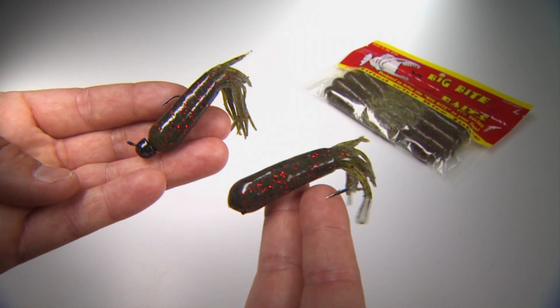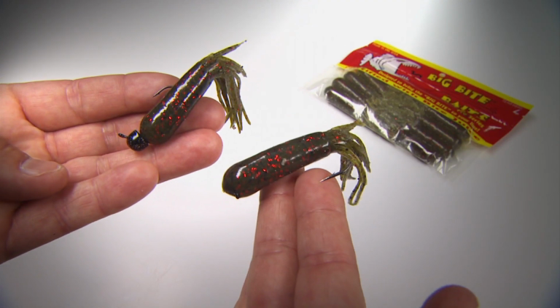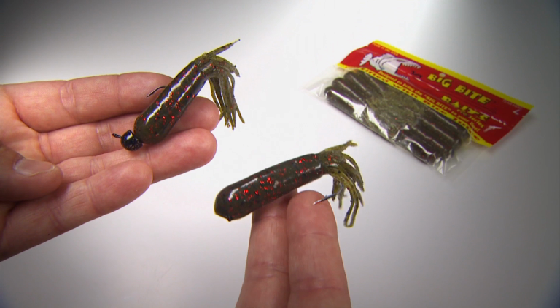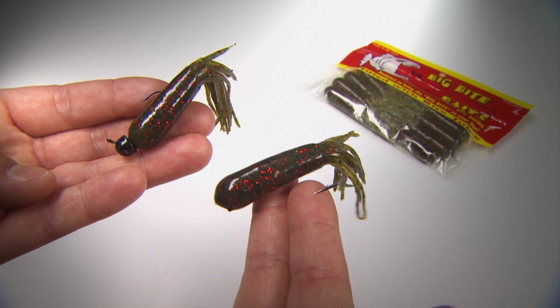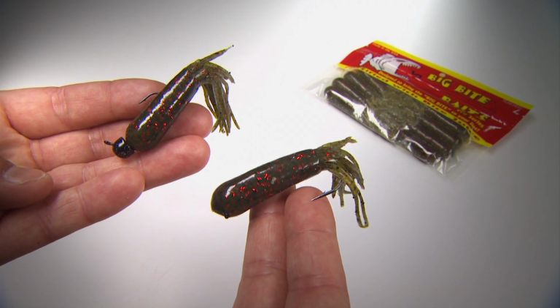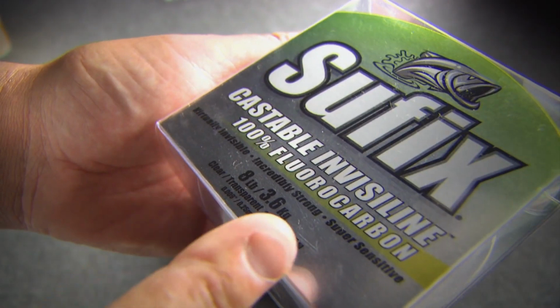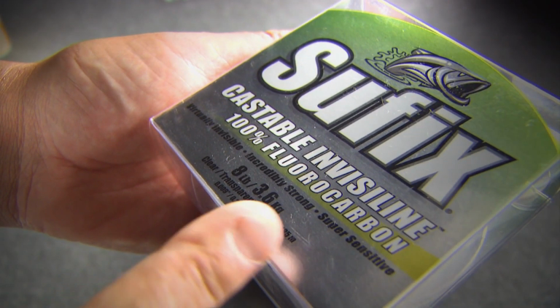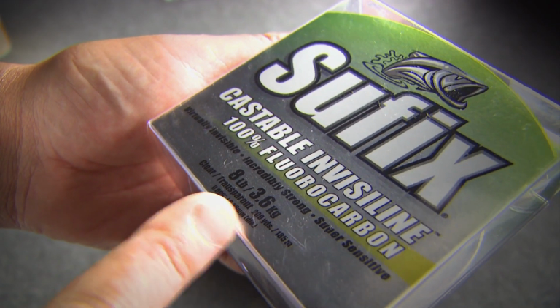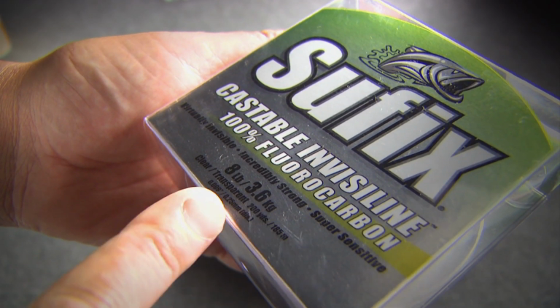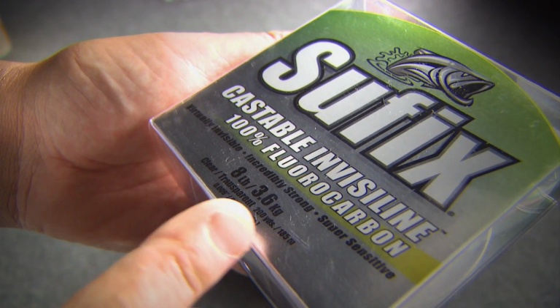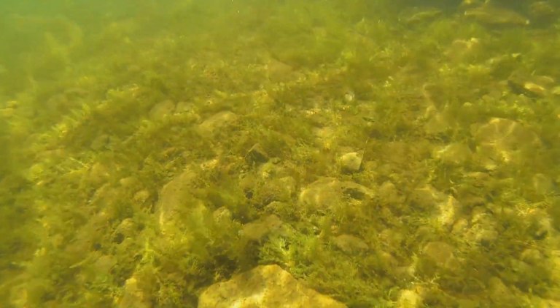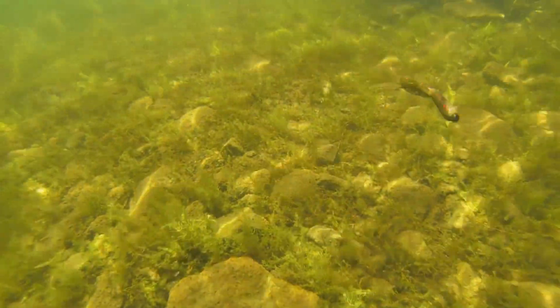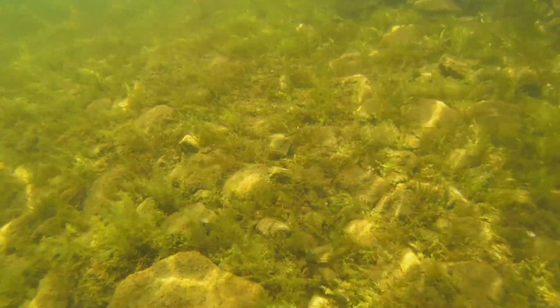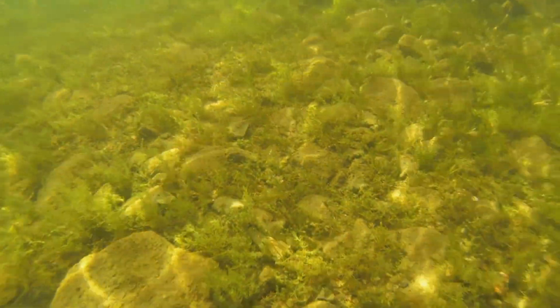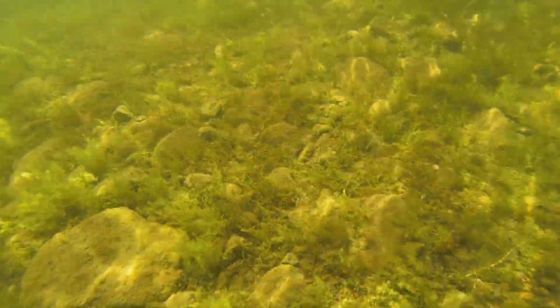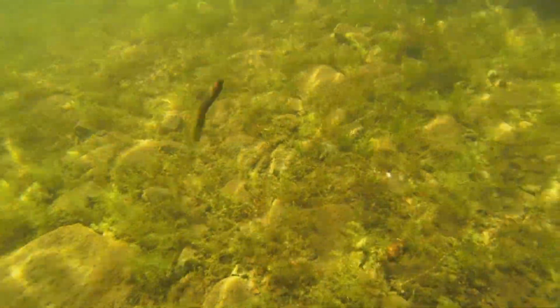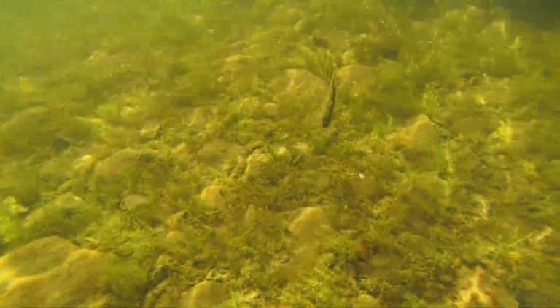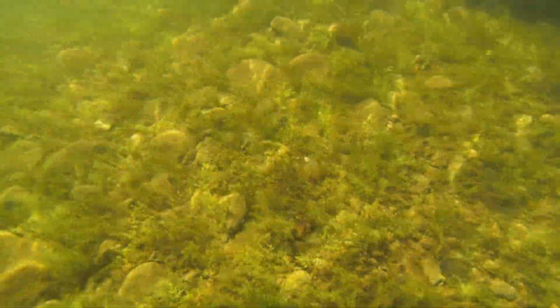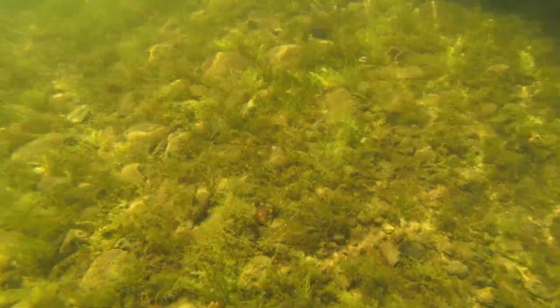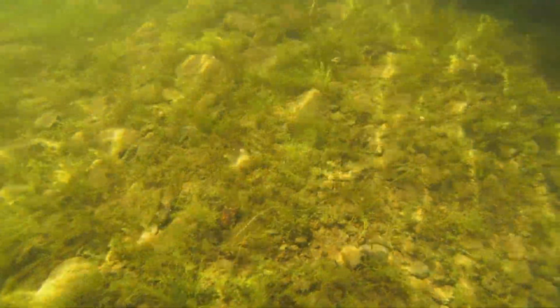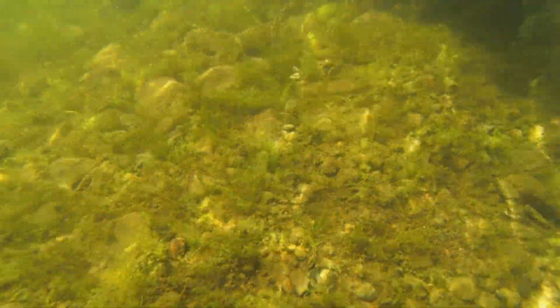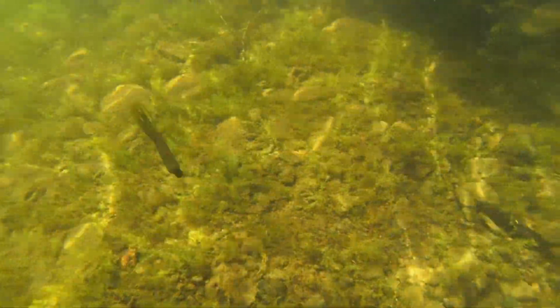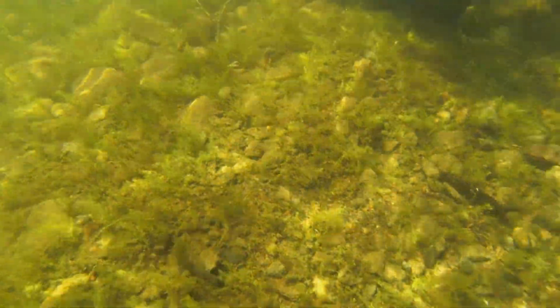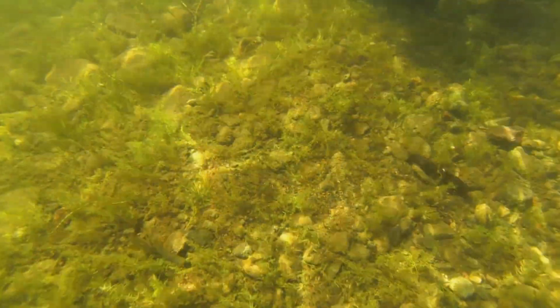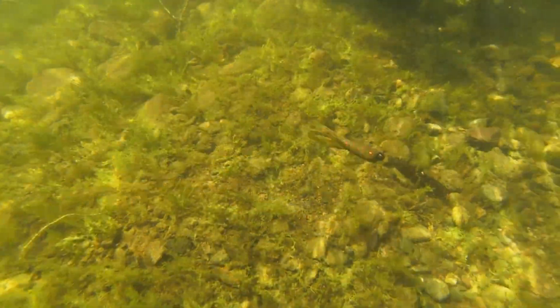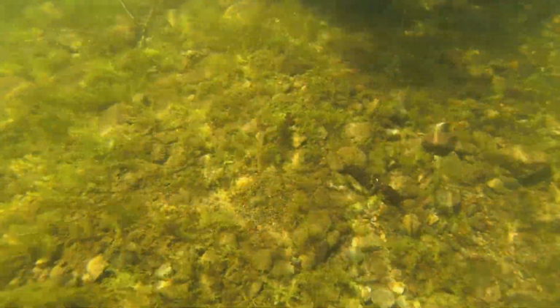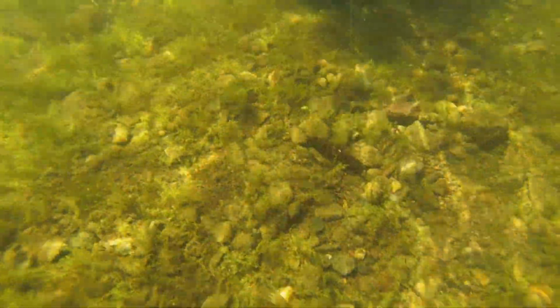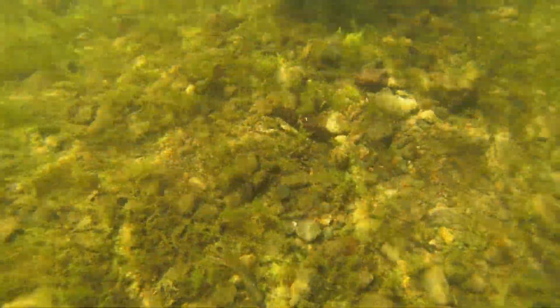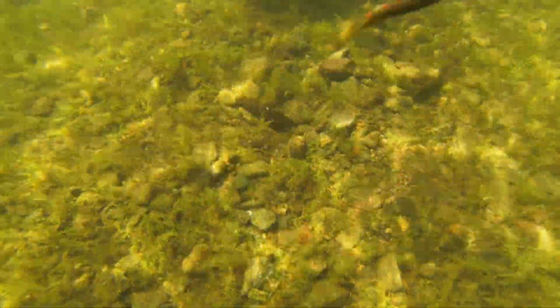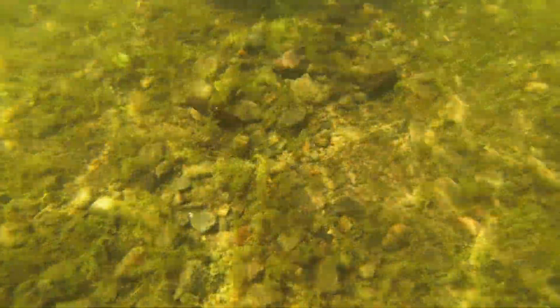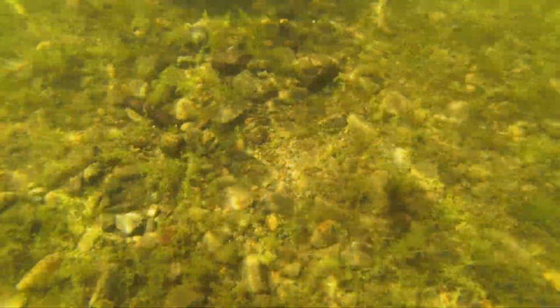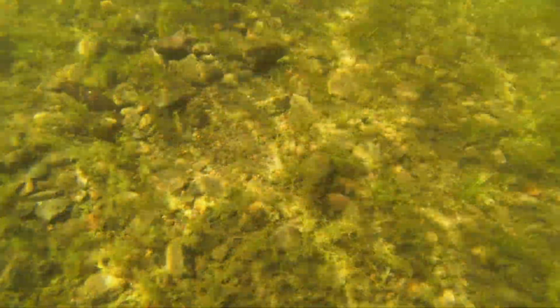When fishing with a tube on the bottom, fluorocarbon comes into play. The see-through quality, it sinks, and its minimal stretch and abrasion-resistant characteristics are a perfect complement to a lure that smallmouth get to study up close before striking.